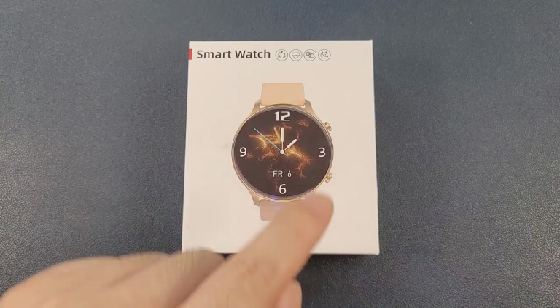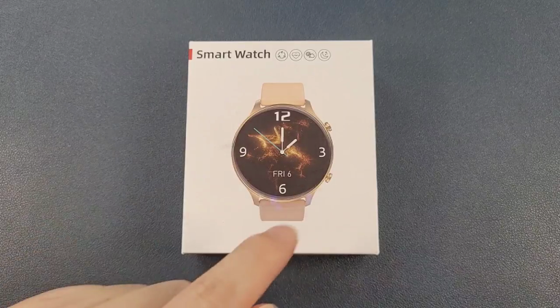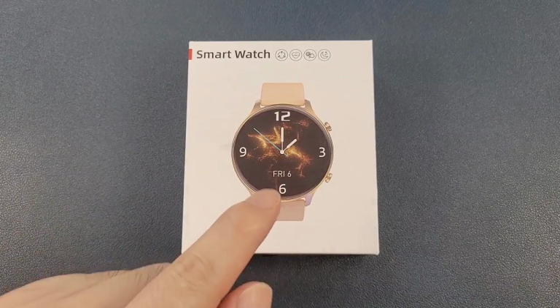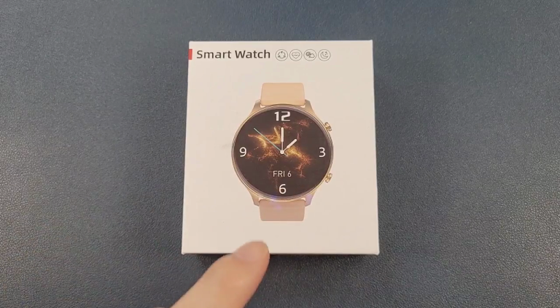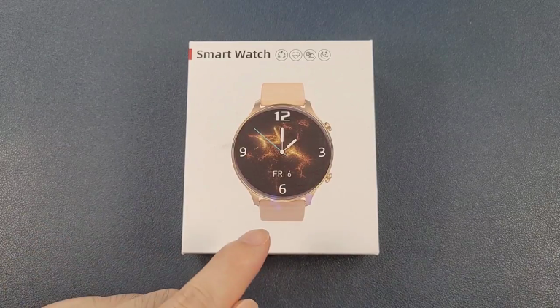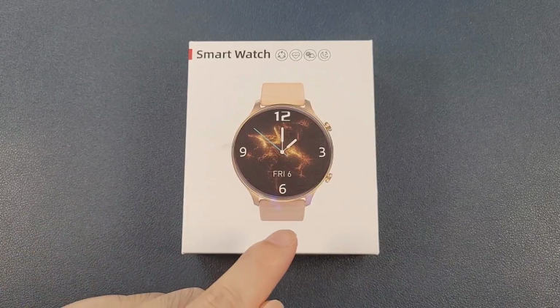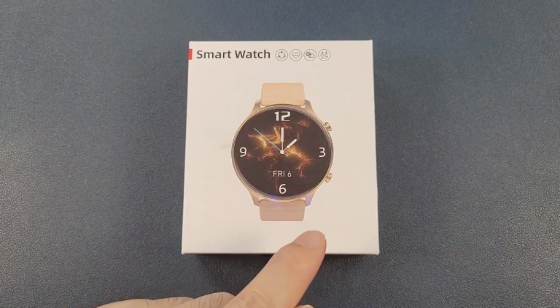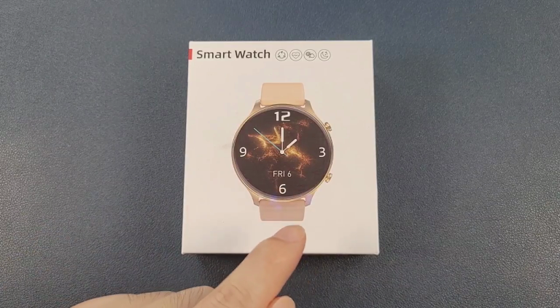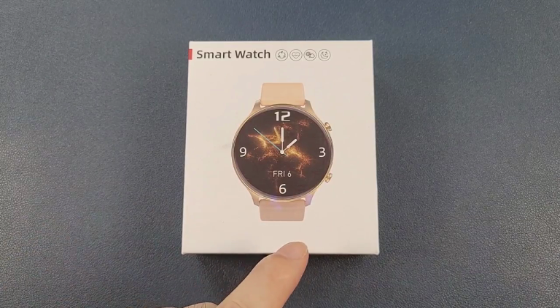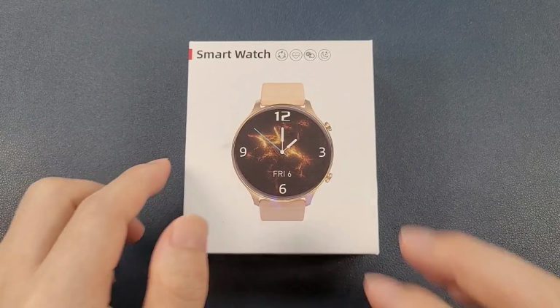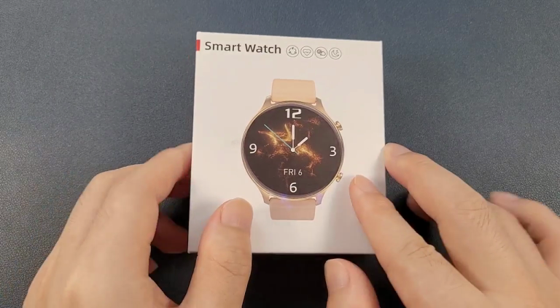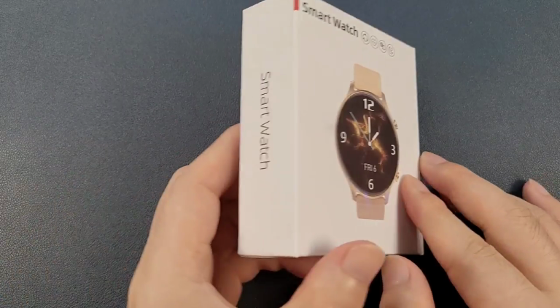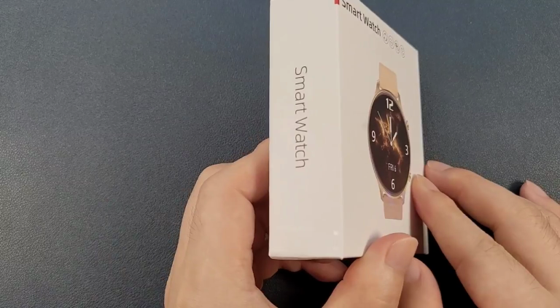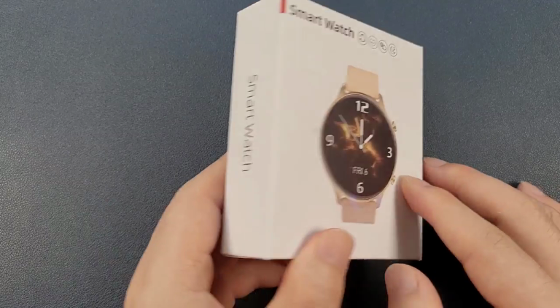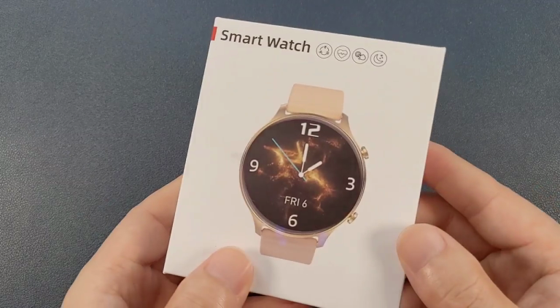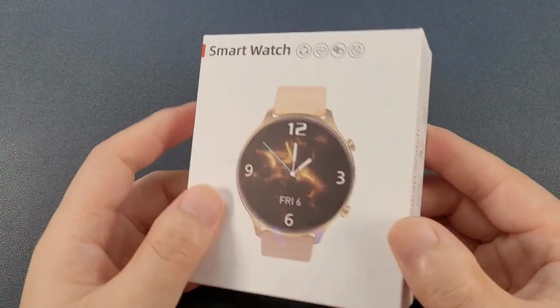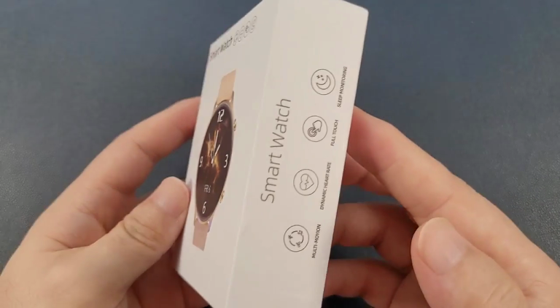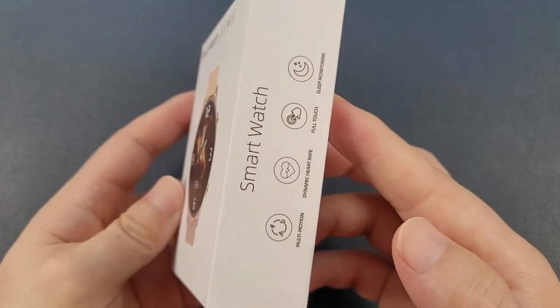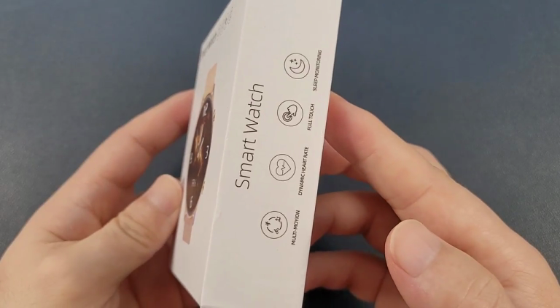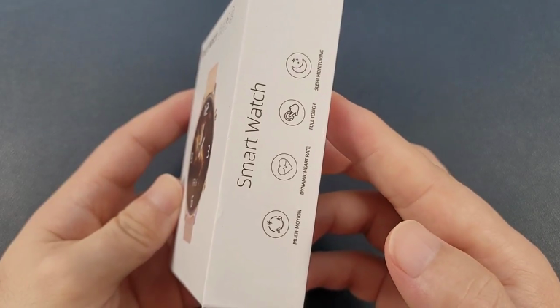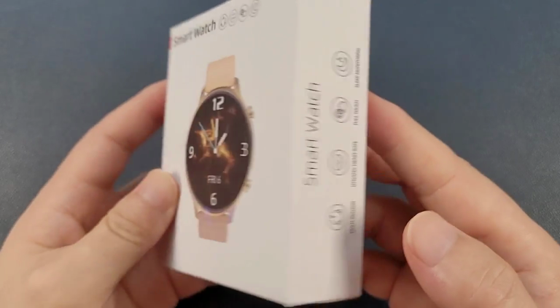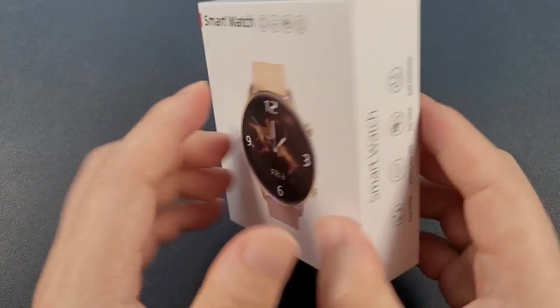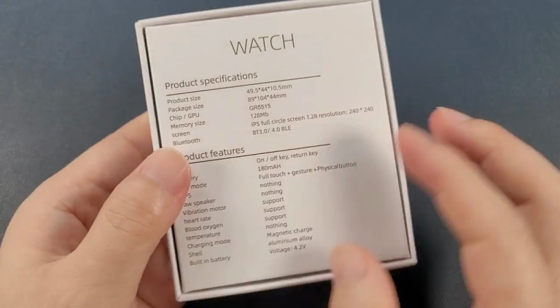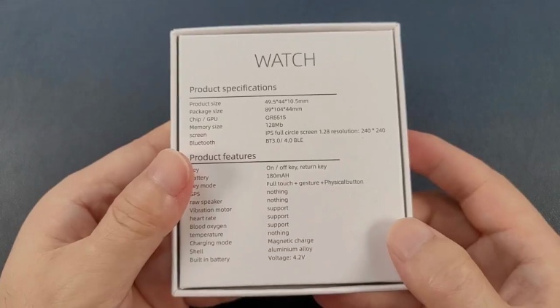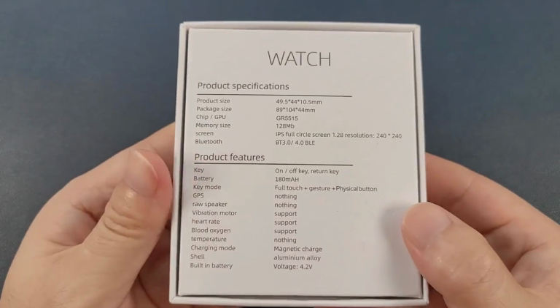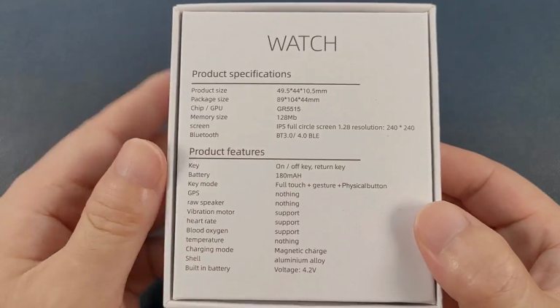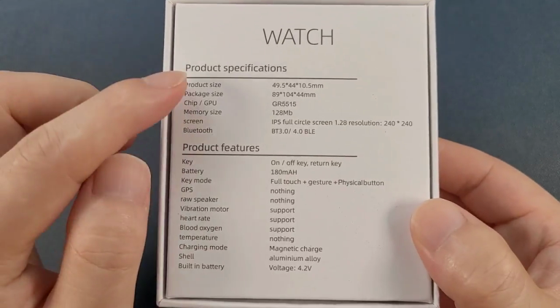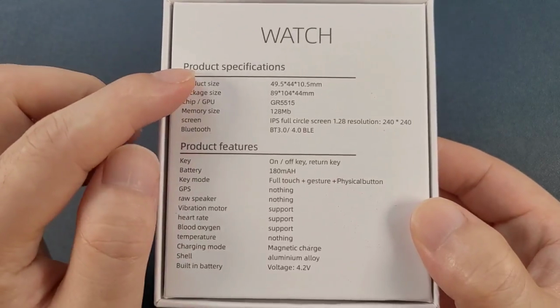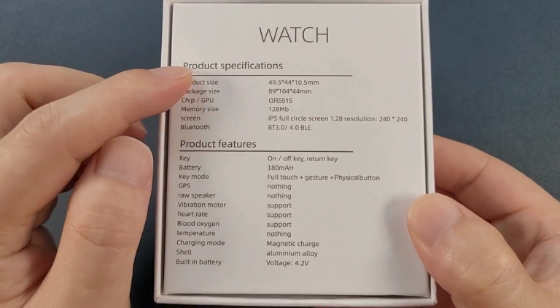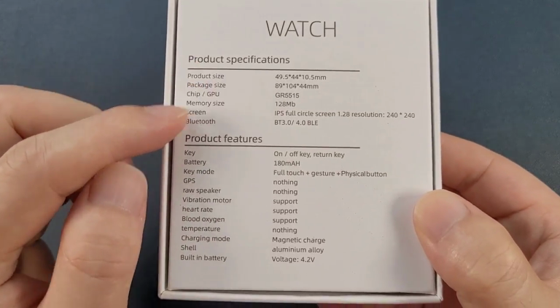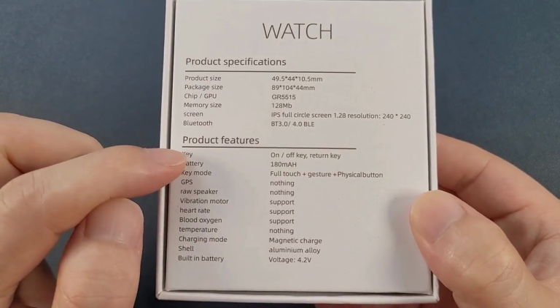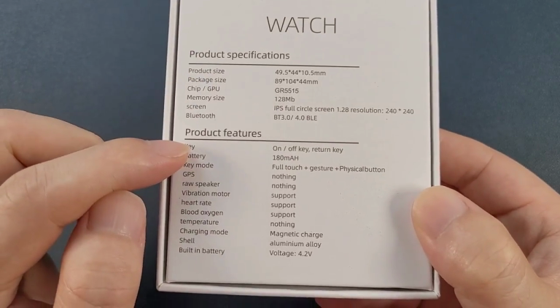From the screen, we can see that this watch is a round watch. And firstly, let's check the box. In the back, there are some specifications and the features.